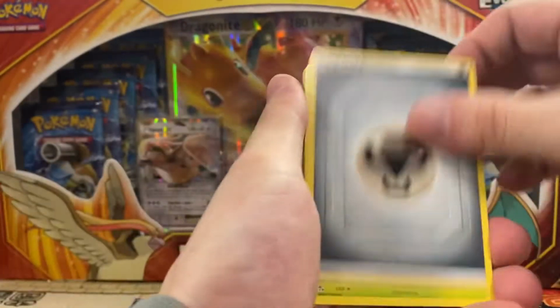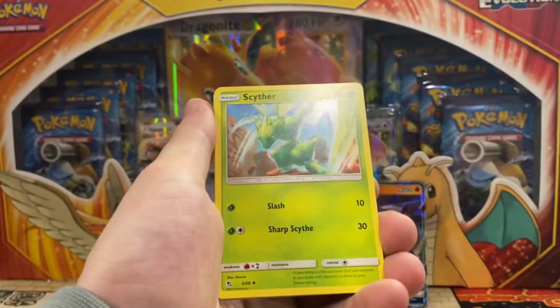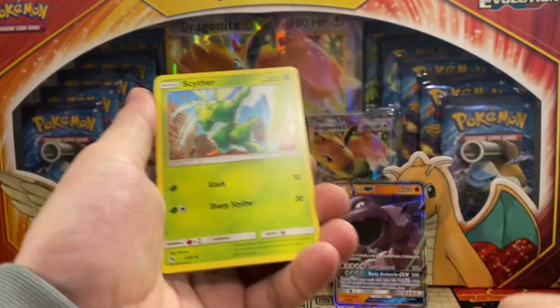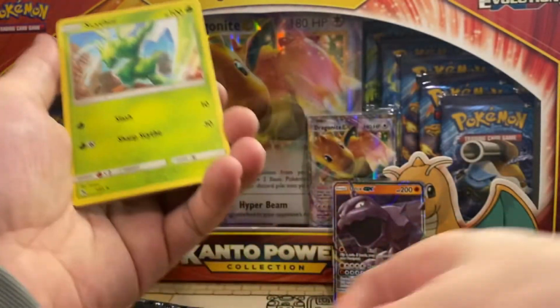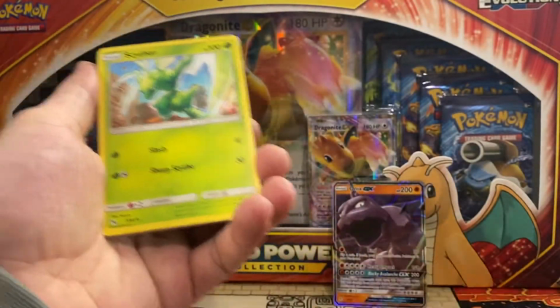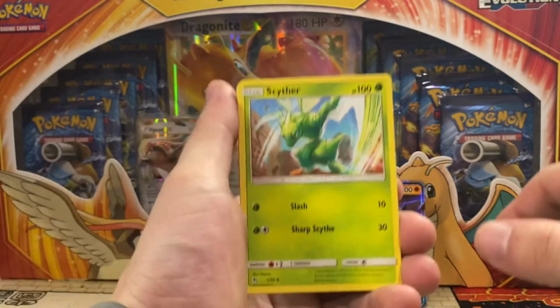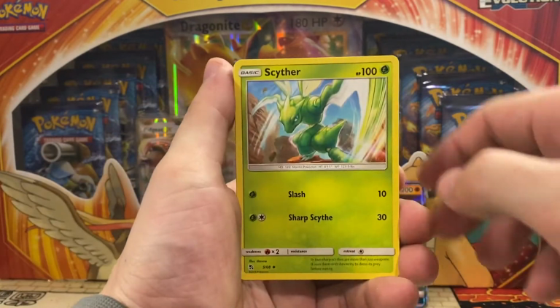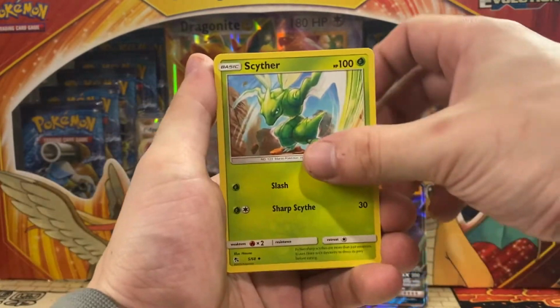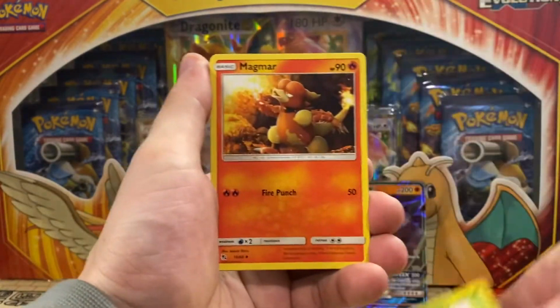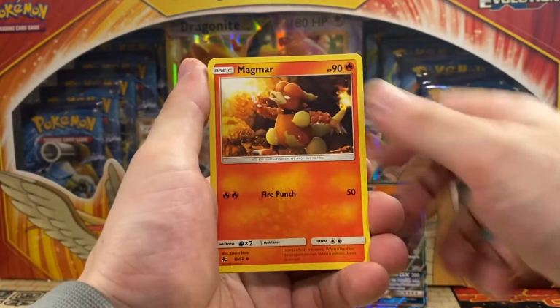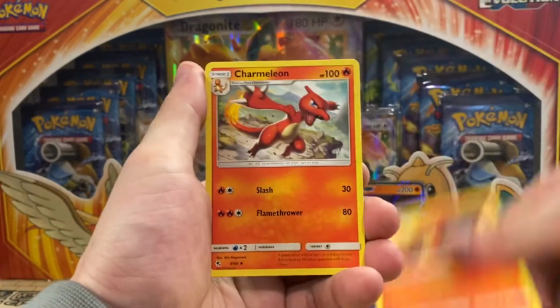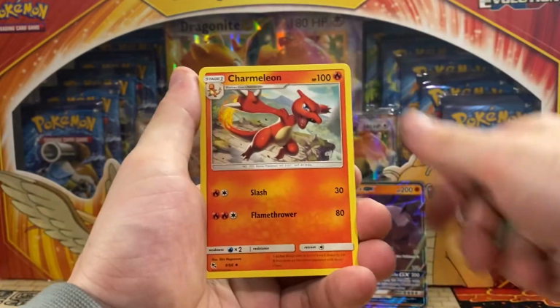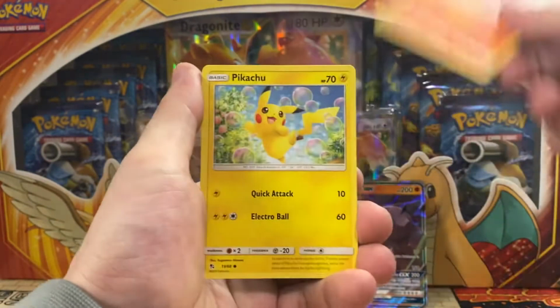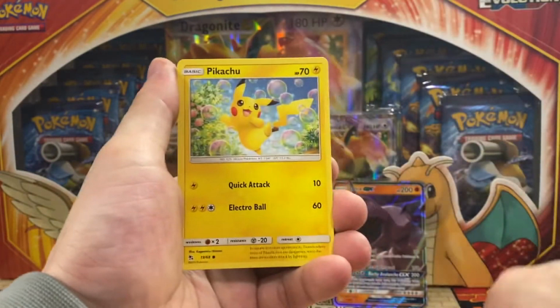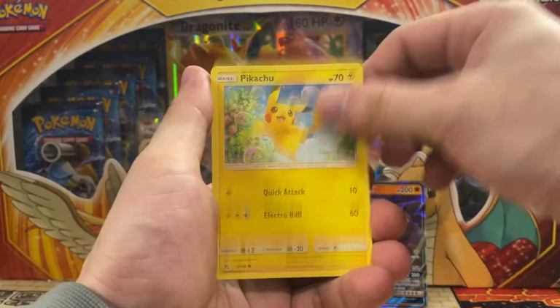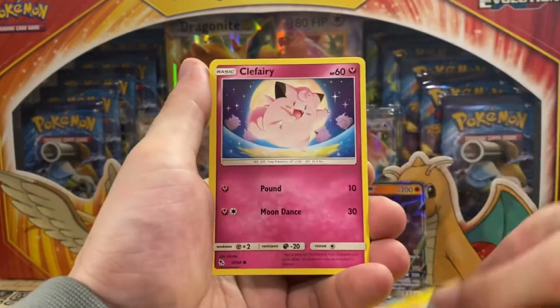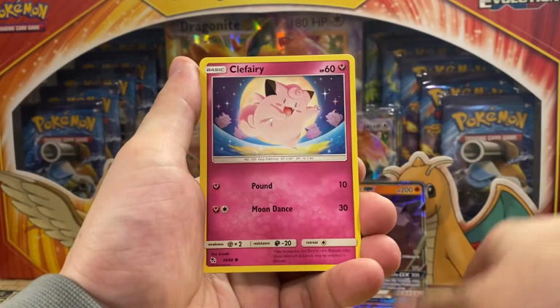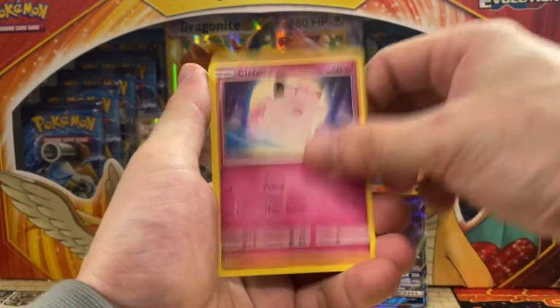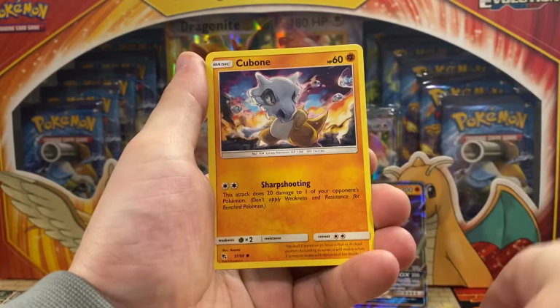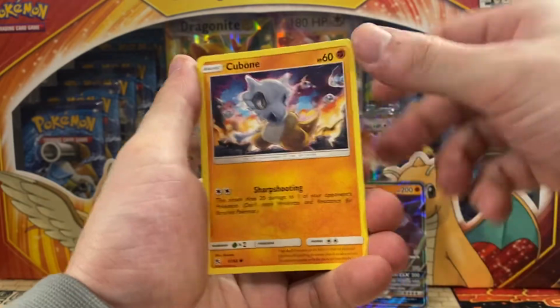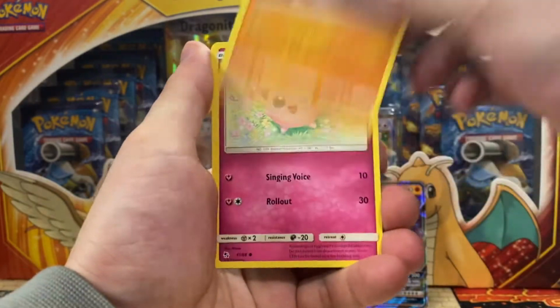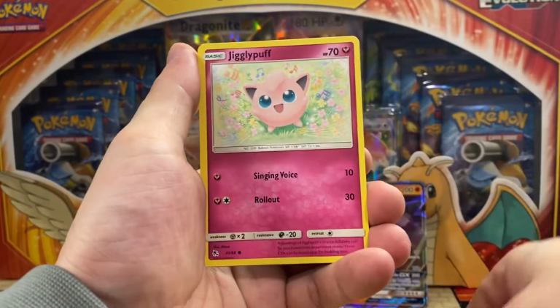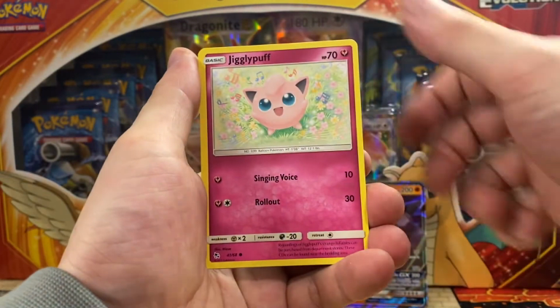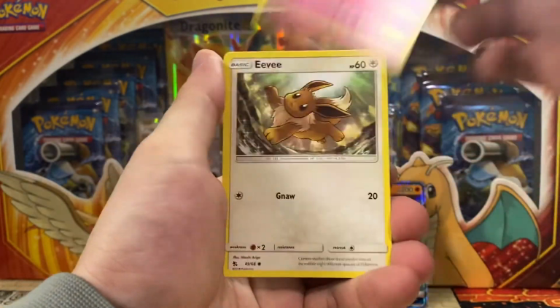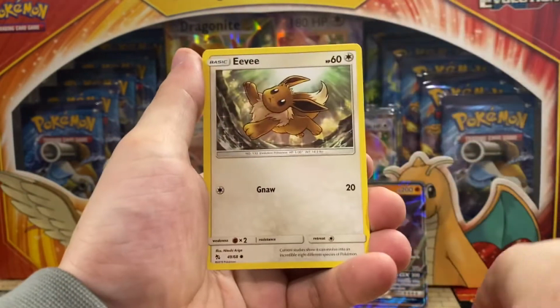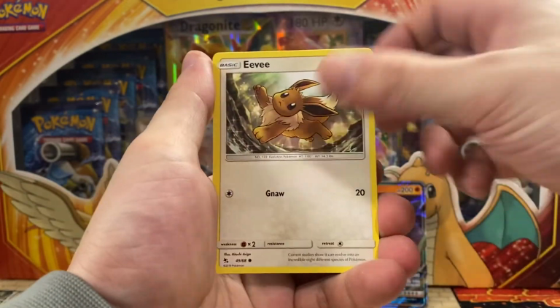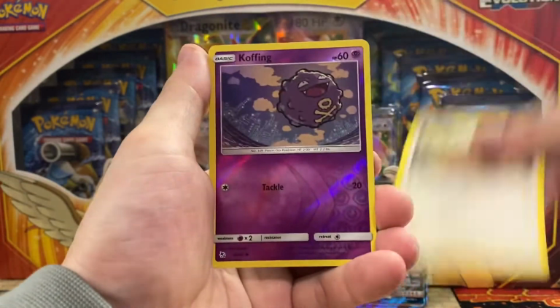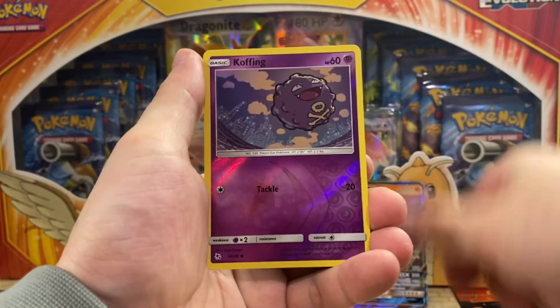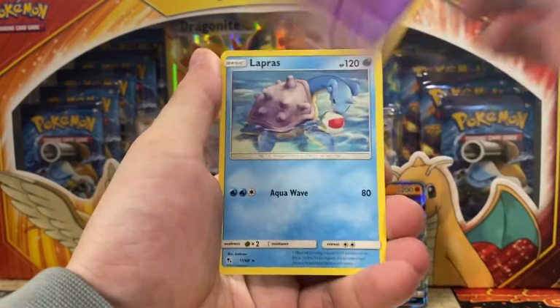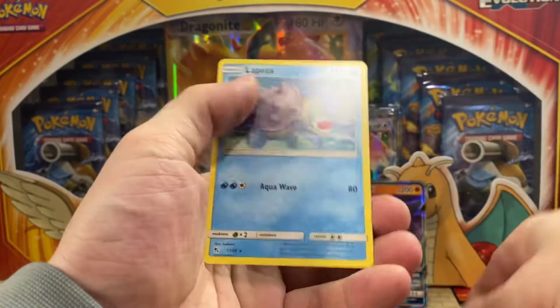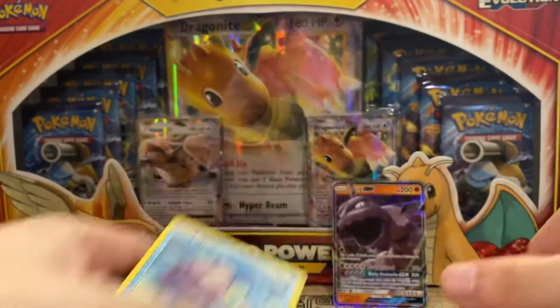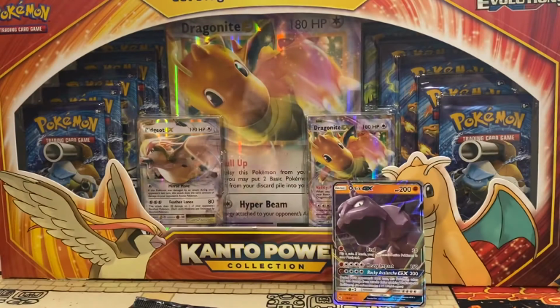Steel Energy. We got ourselves a Scyther, Magmar, Charmeleon. I love all the Kanto Pokemon — the Pikachu, Cubone, Jigglypuff, Eevee, Koffing, Lapras.